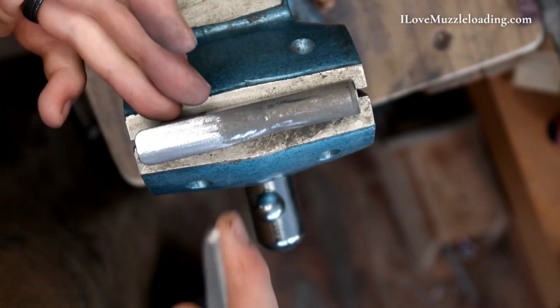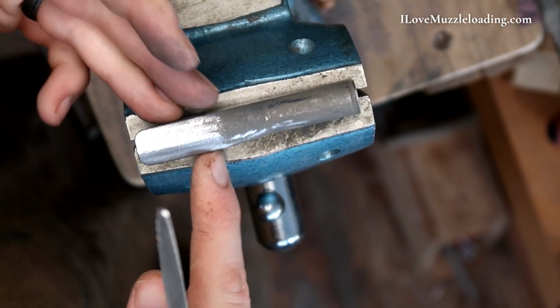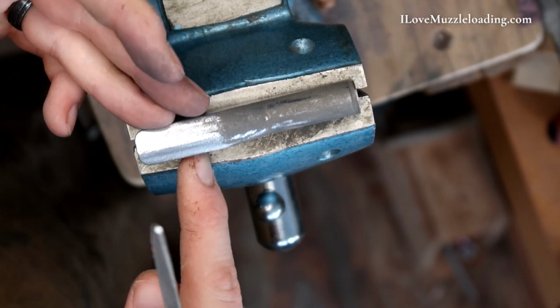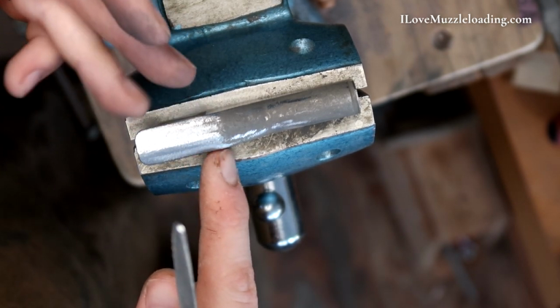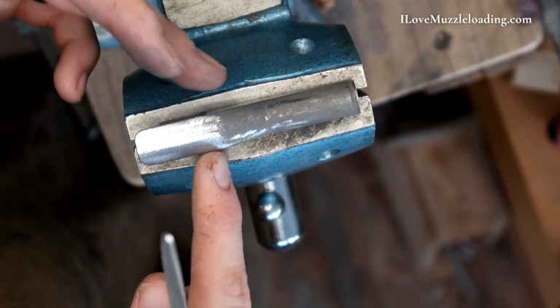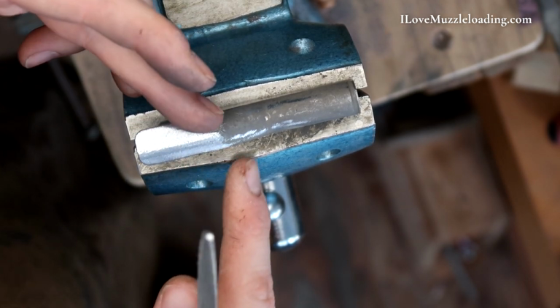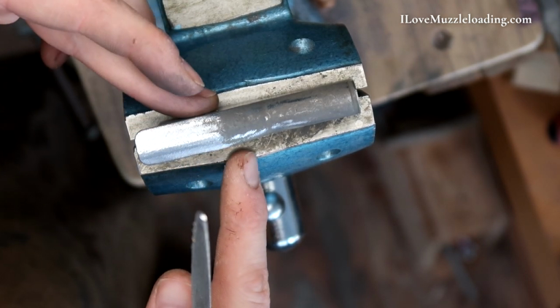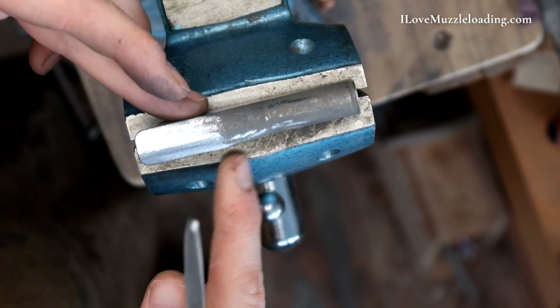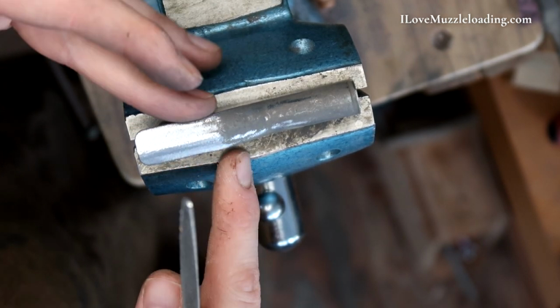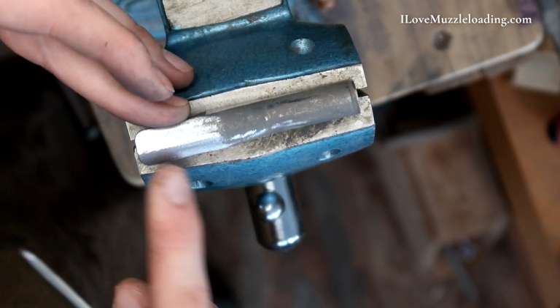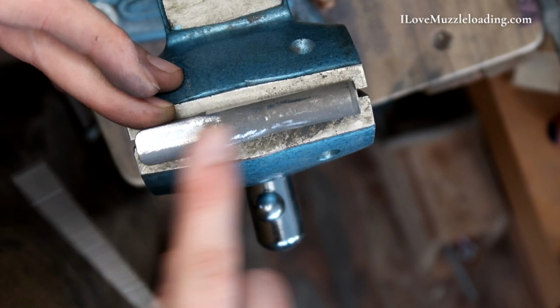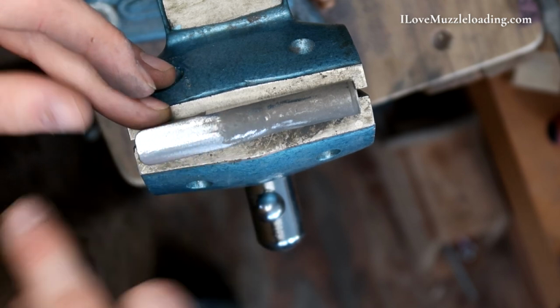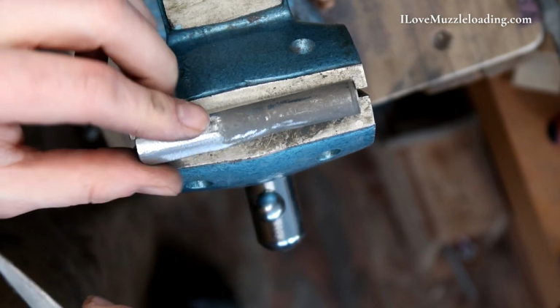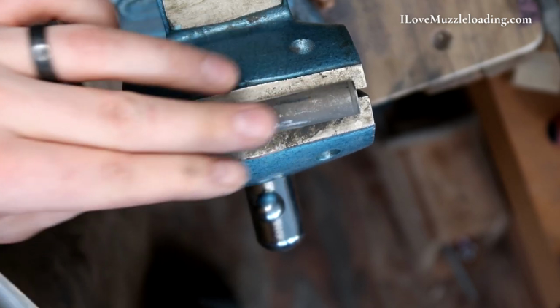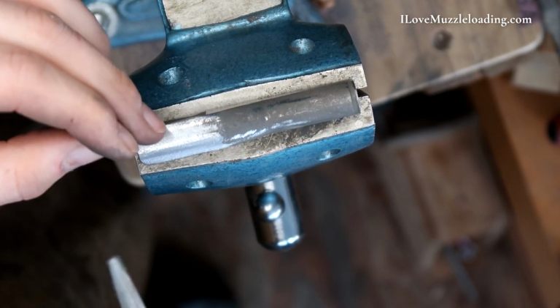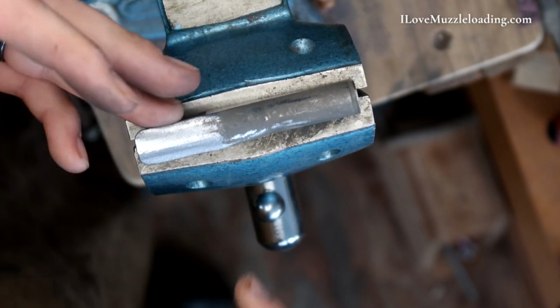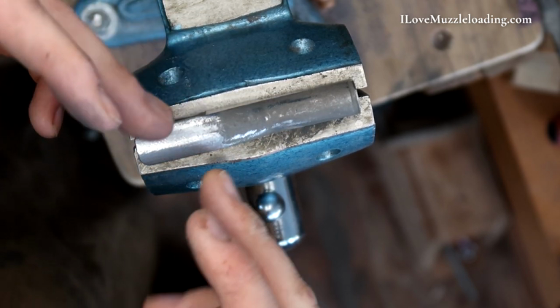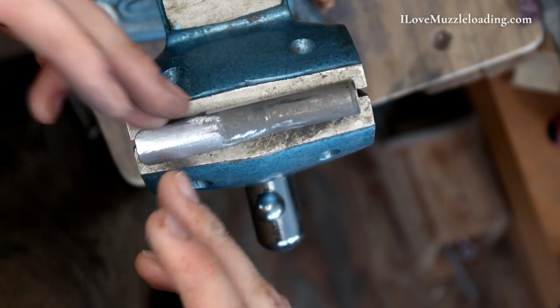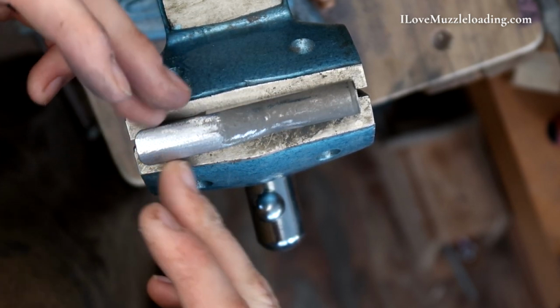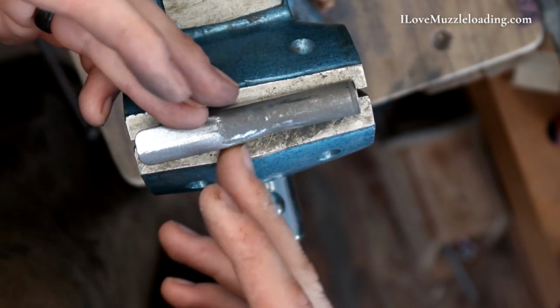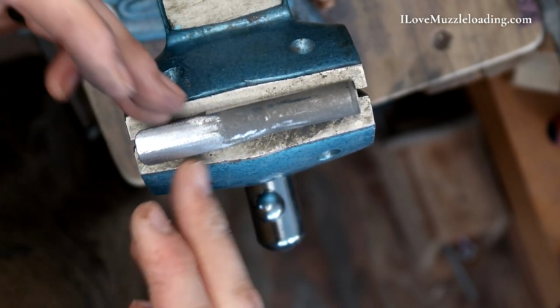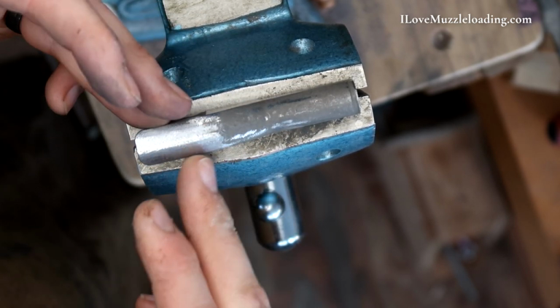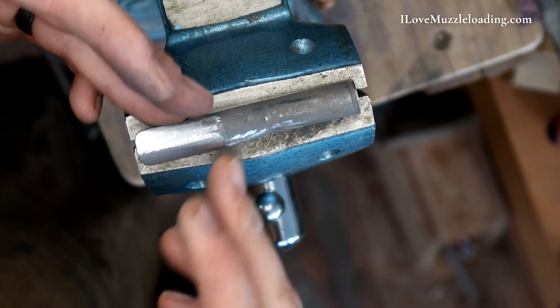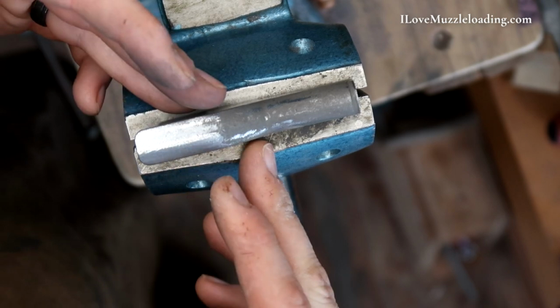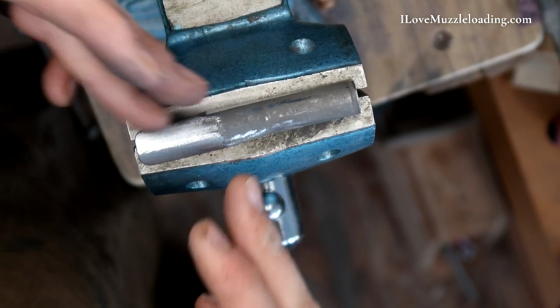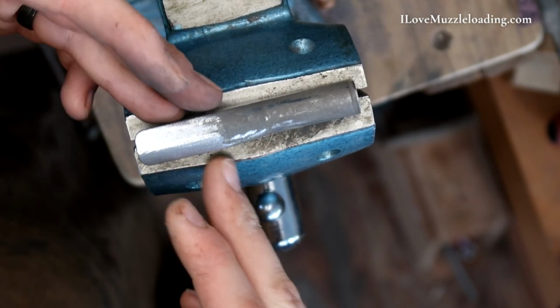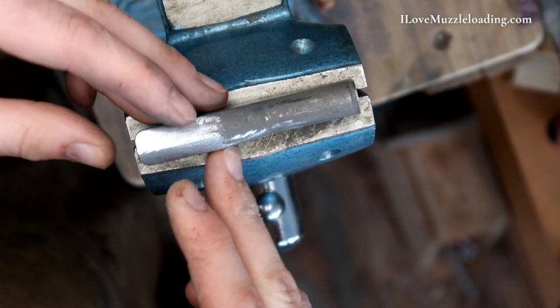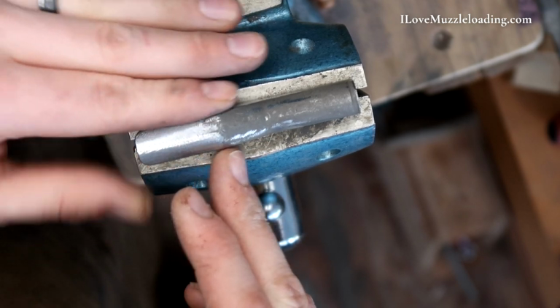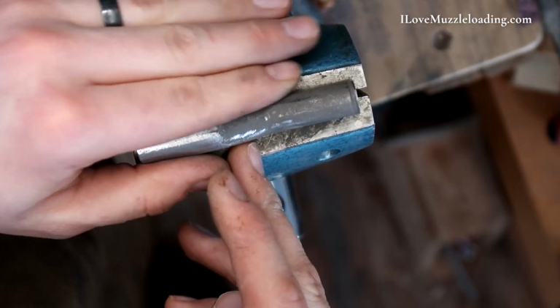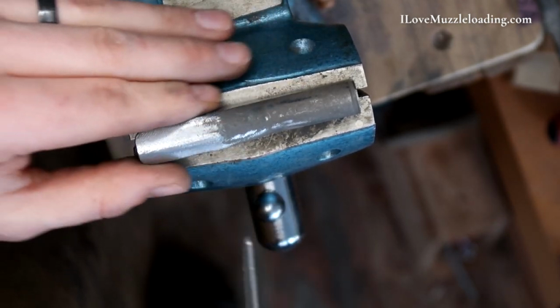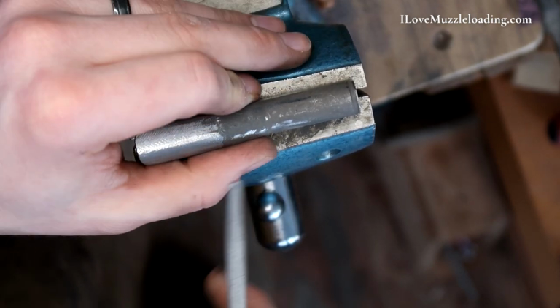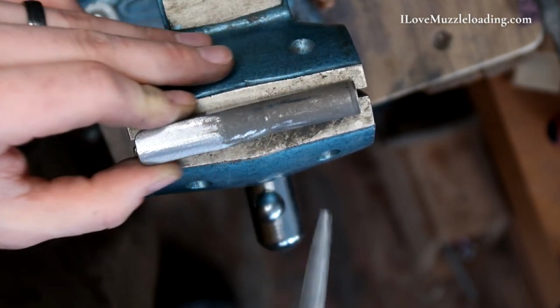In going into our final fitting process and sanding, we'll make sure all these match up. We'll actually sand the stock and the hardware in place on a lot of this to make sure we have a nice, even fit.